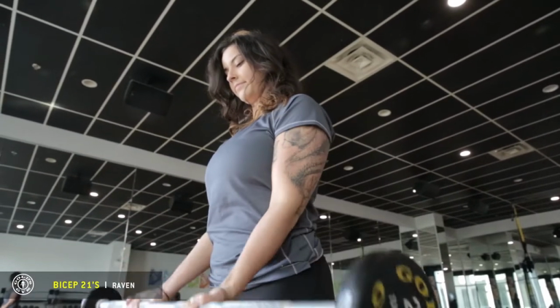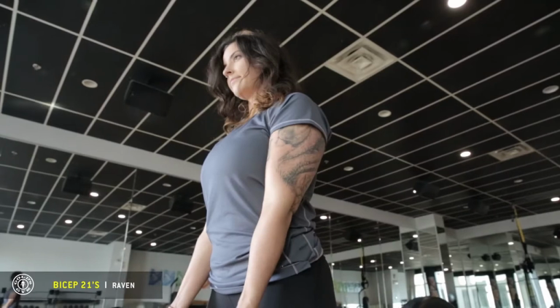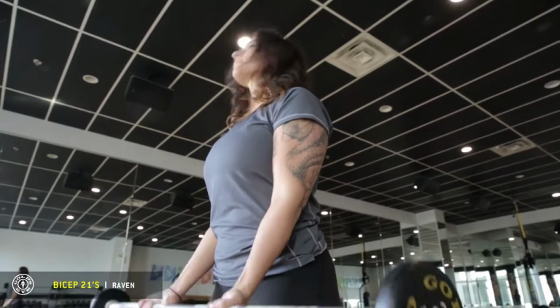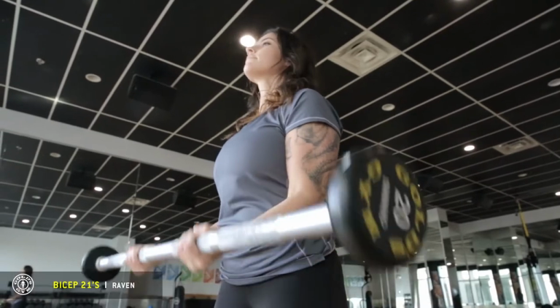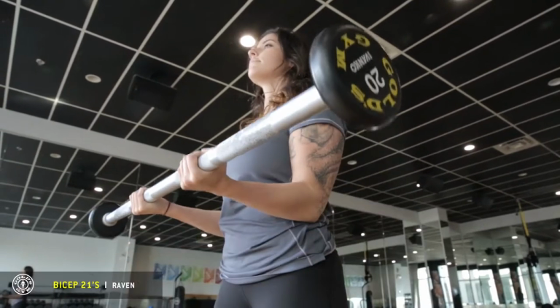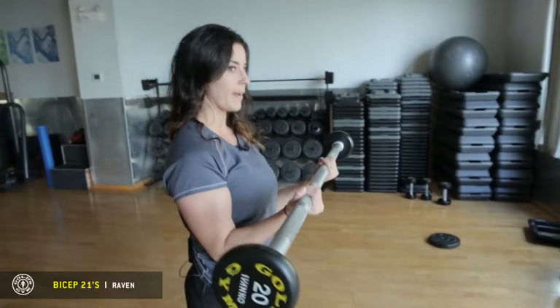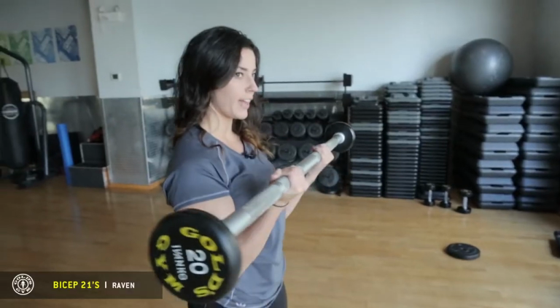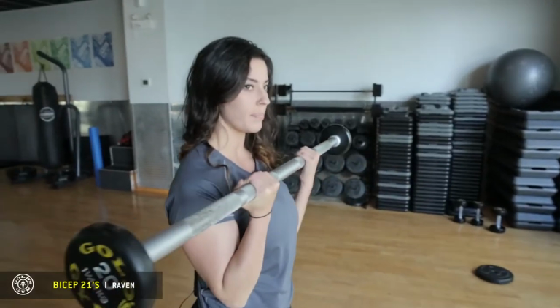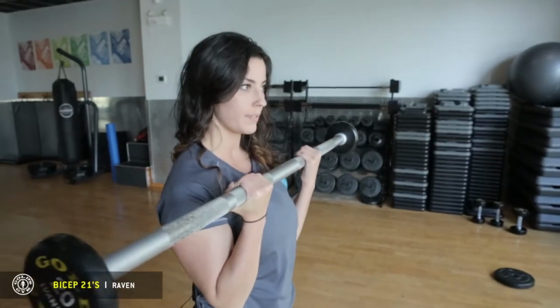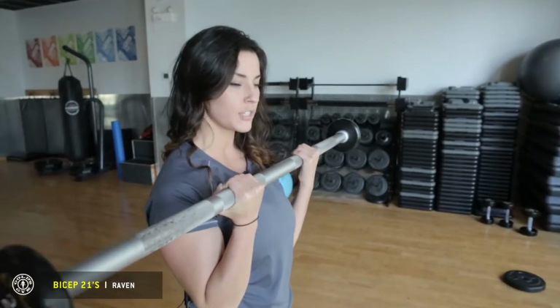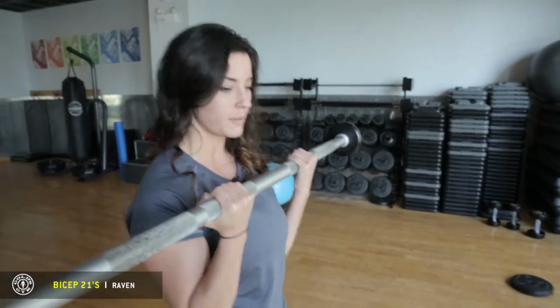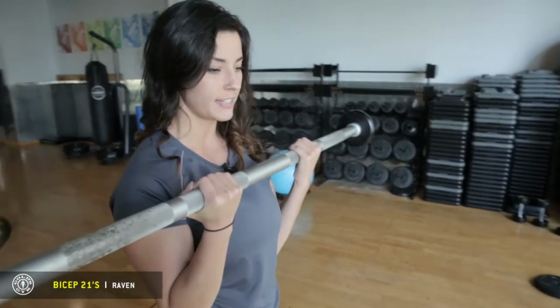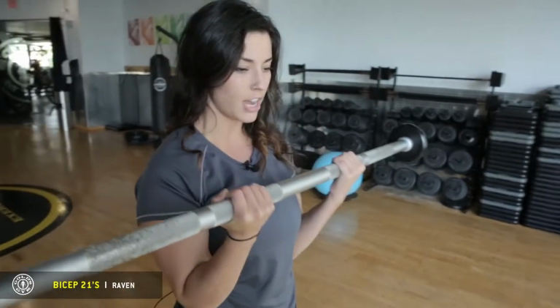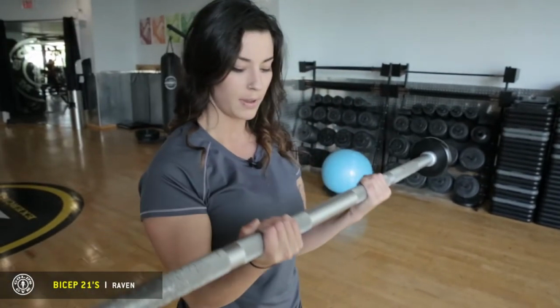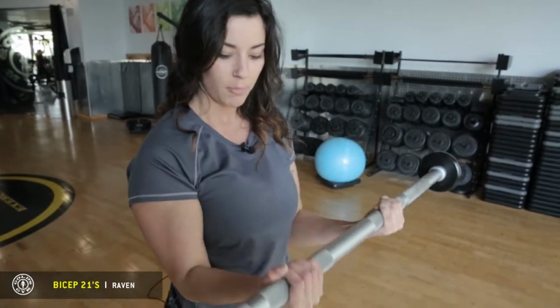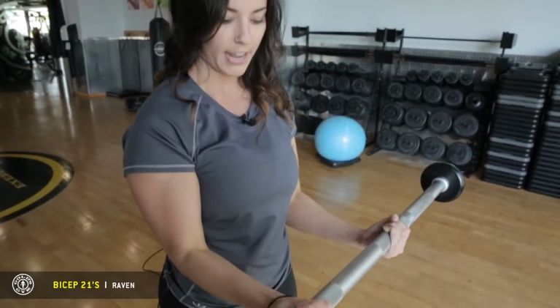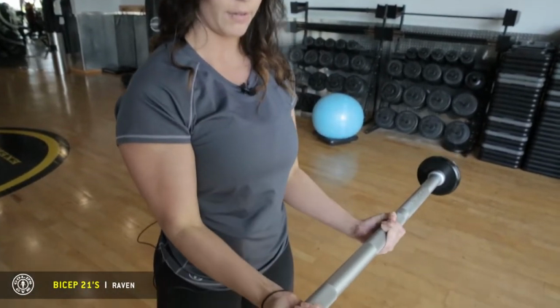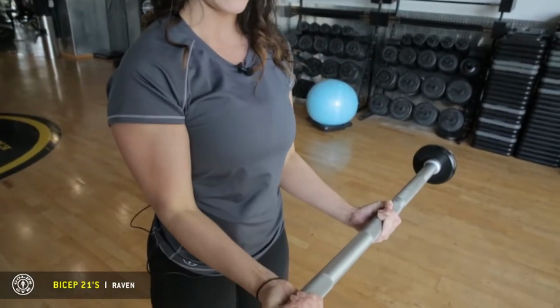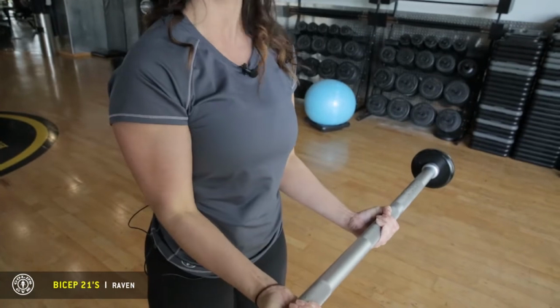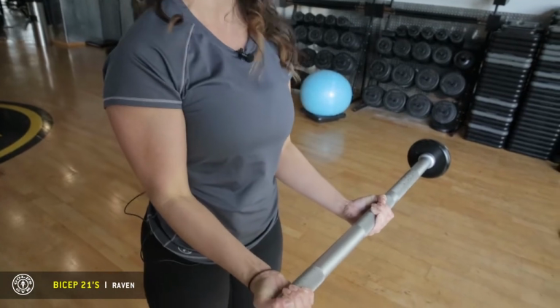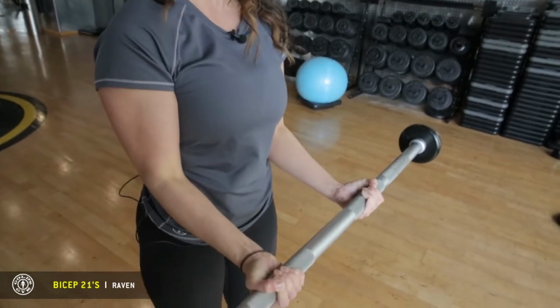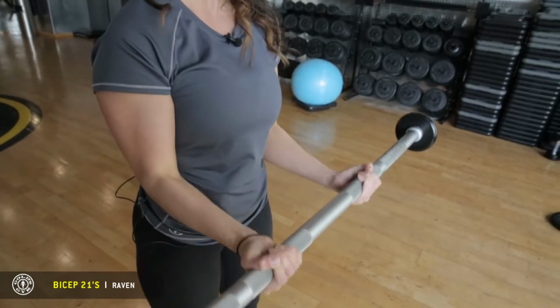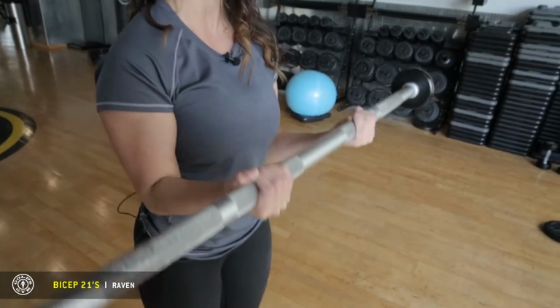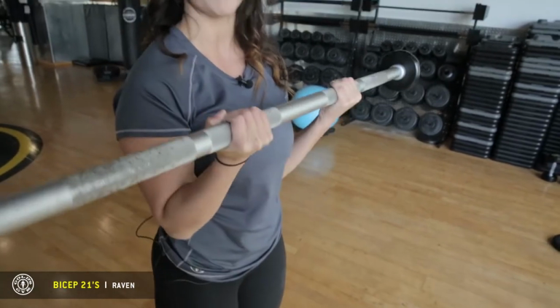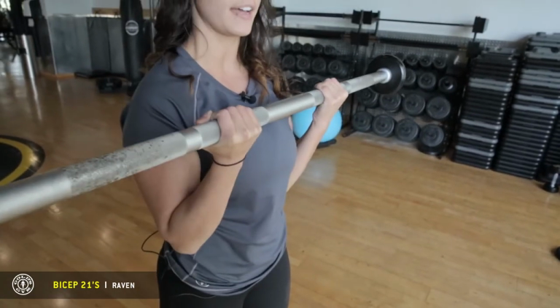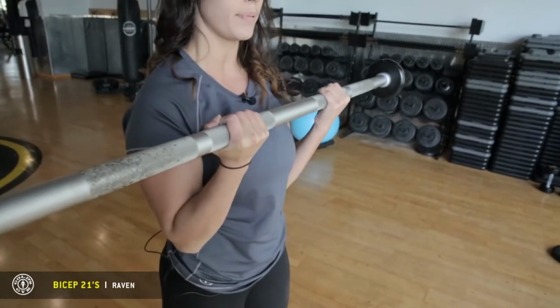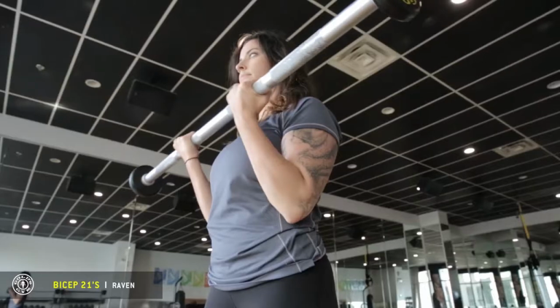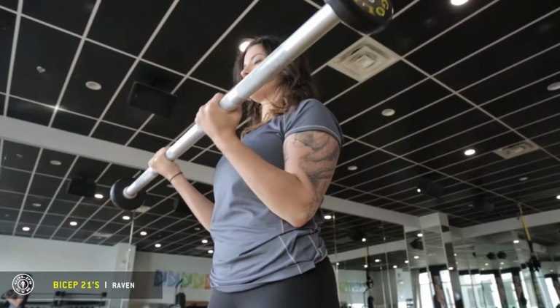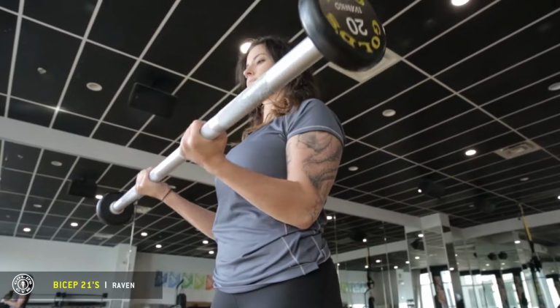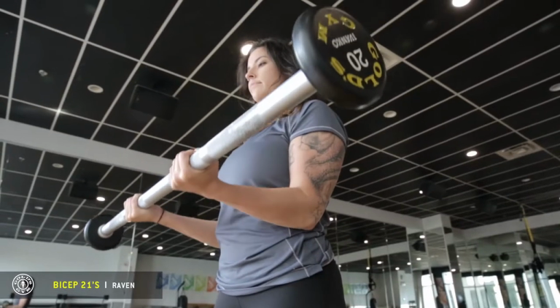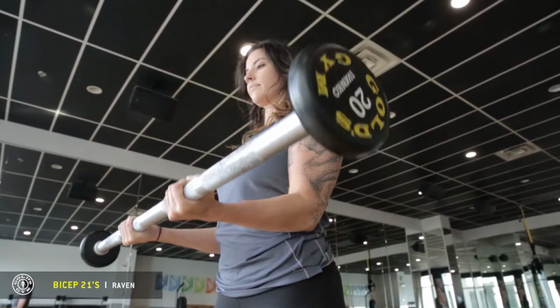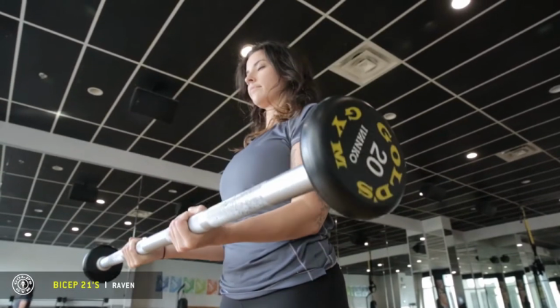After that, bring it back up and squeeze when you get to the top. Bring it halfway down to 90 degrees, then bring it back up. You're going to do this seven times as well.